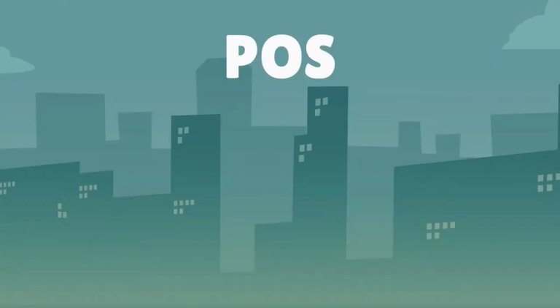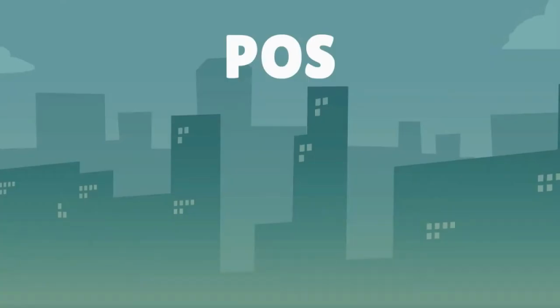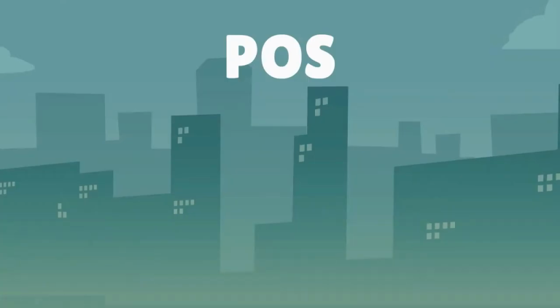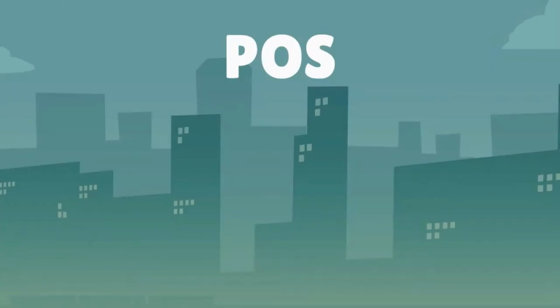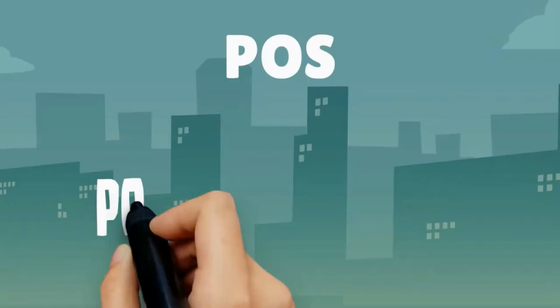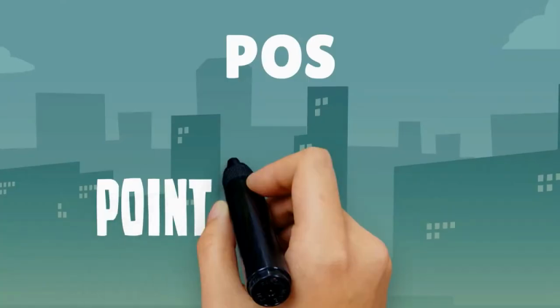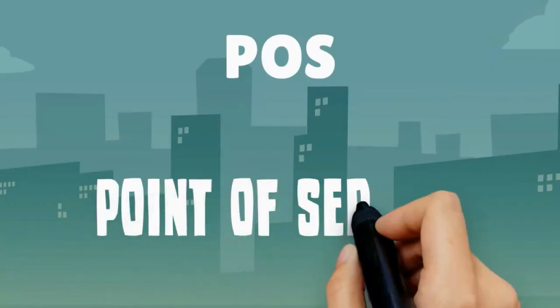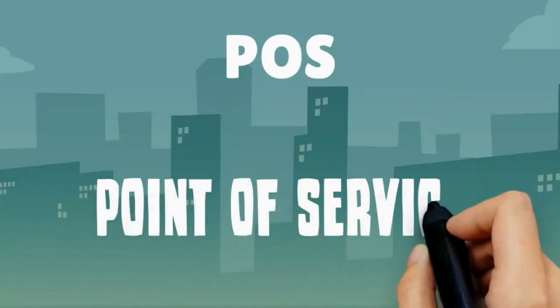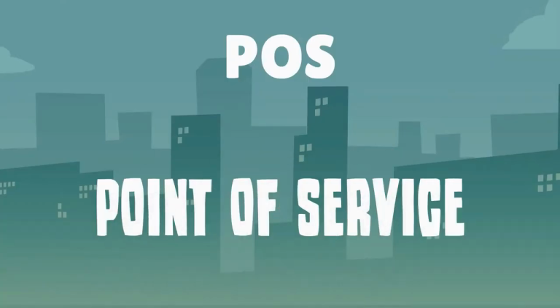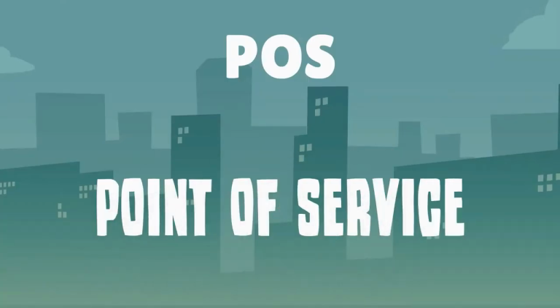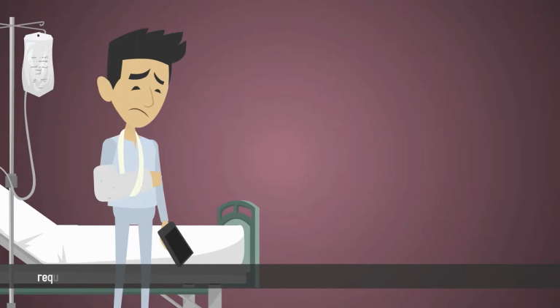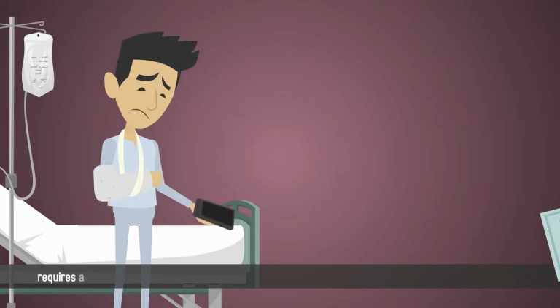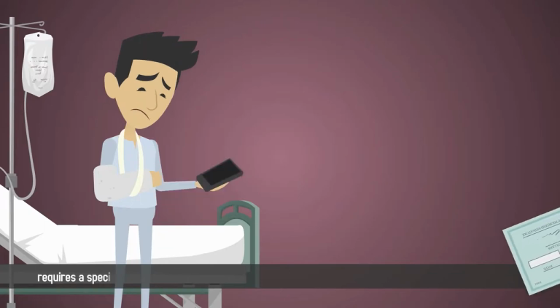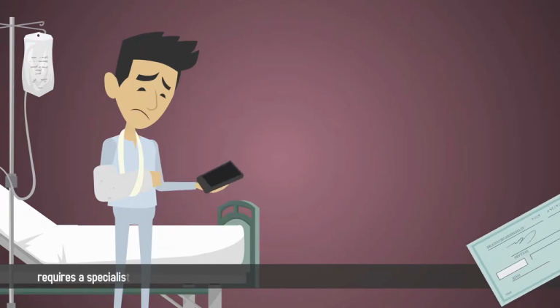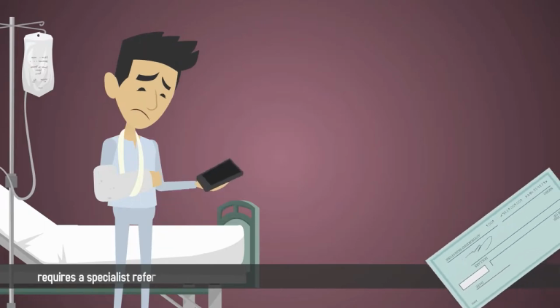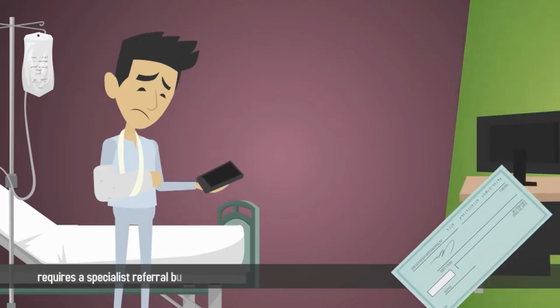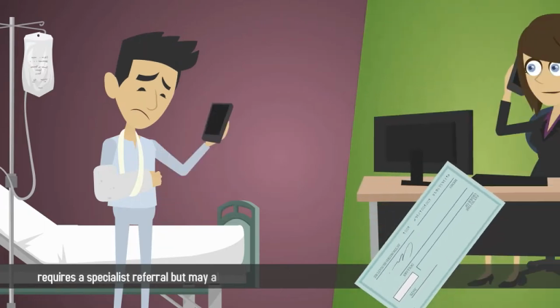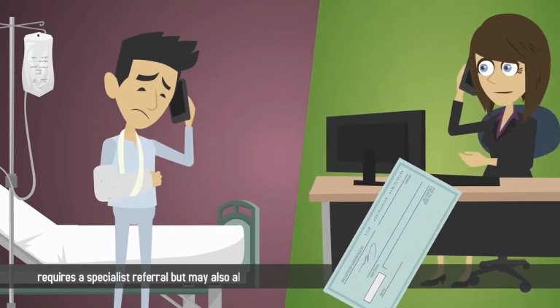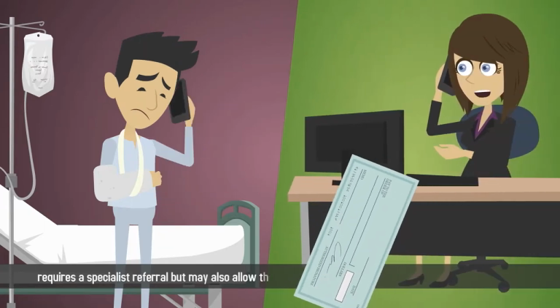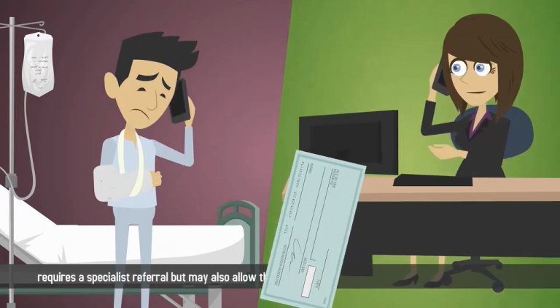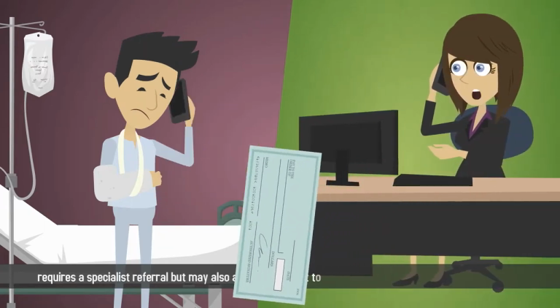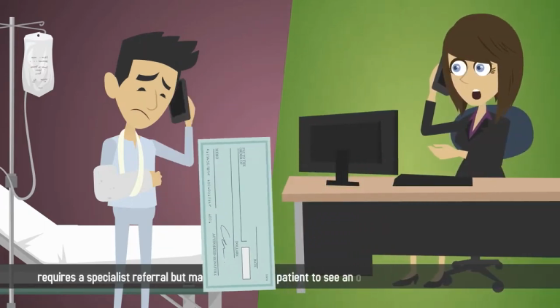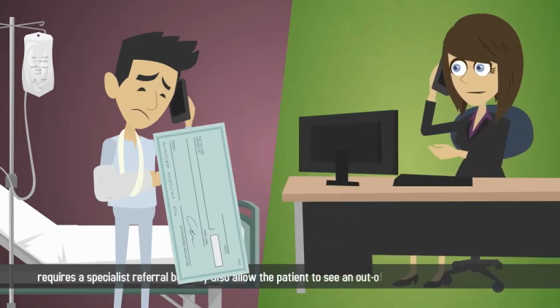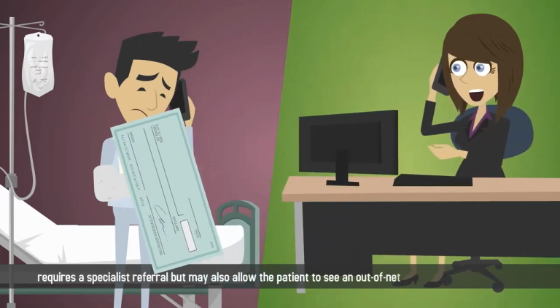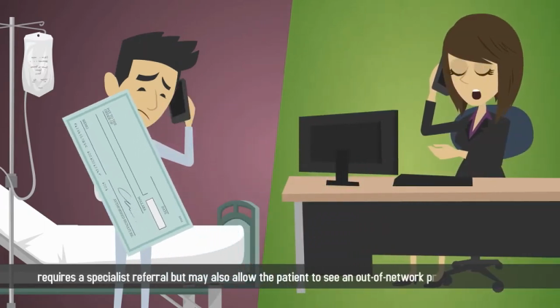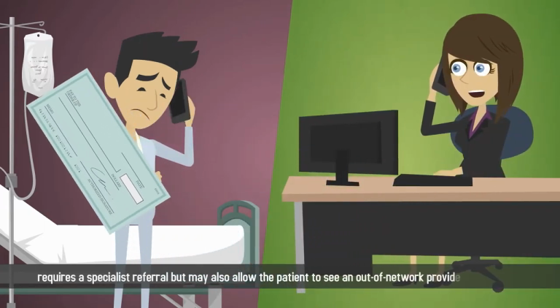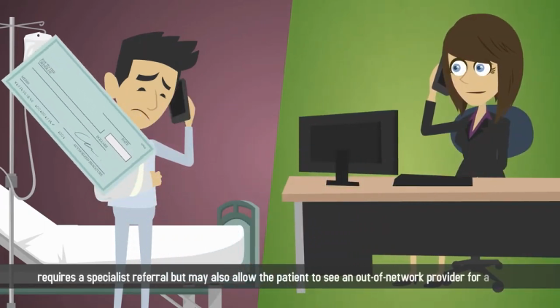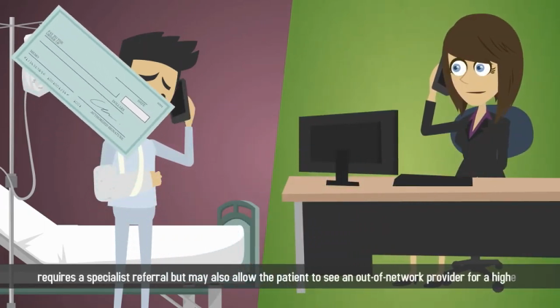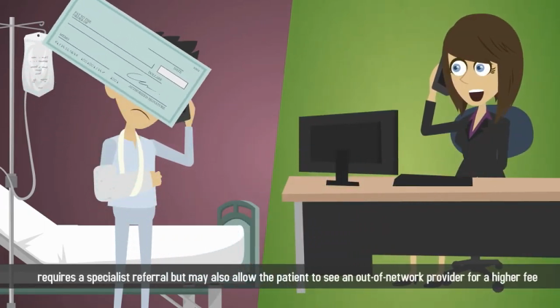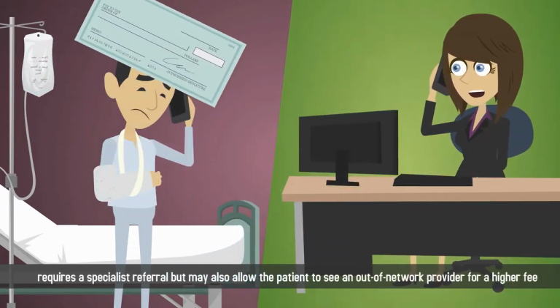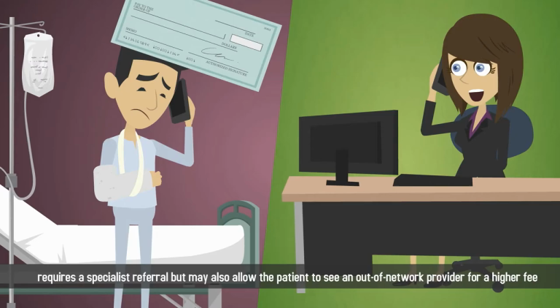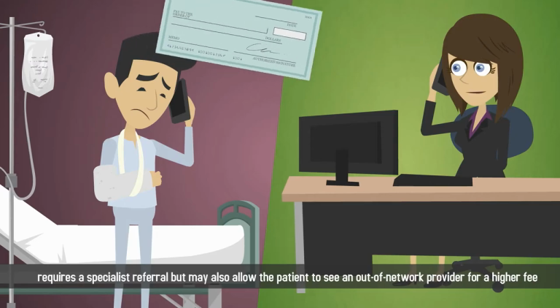A POS, or point of service plan, often requires a specialist referral but may also allow the patient to see an out-of-network provider for a higher fee.